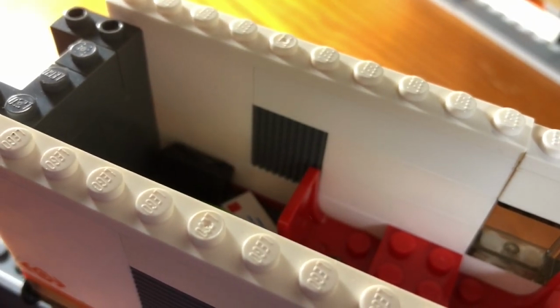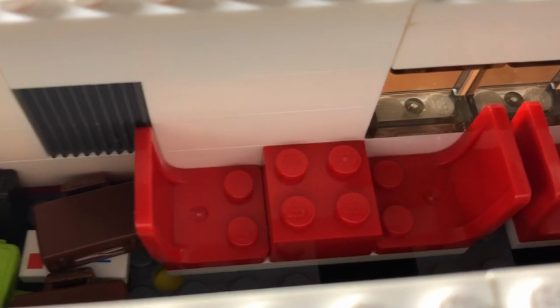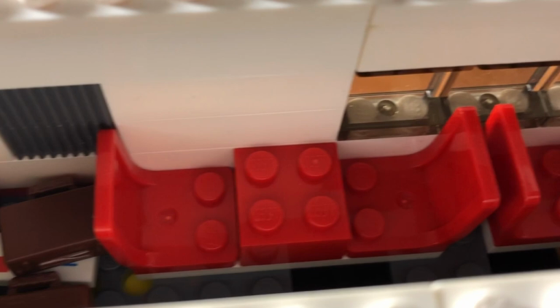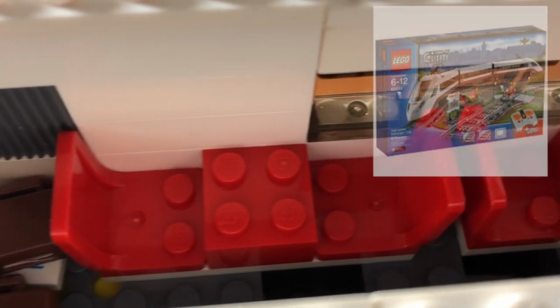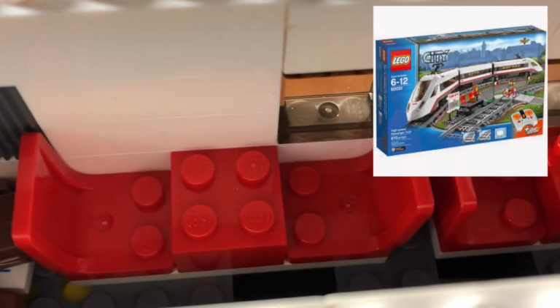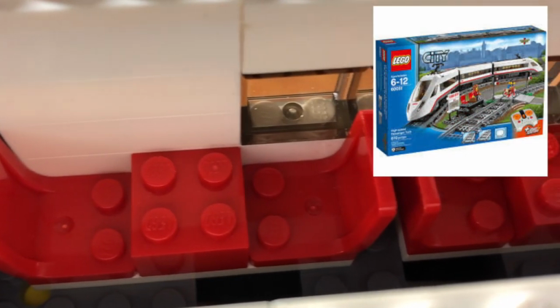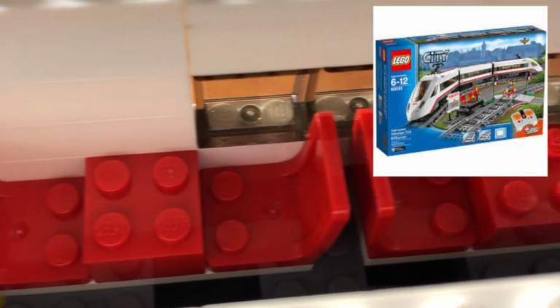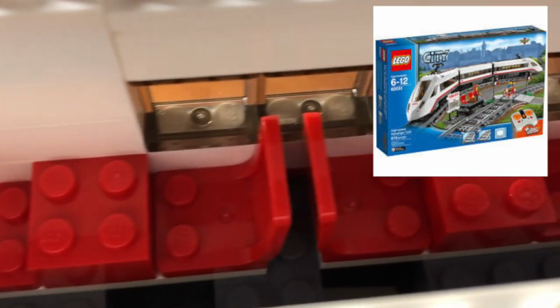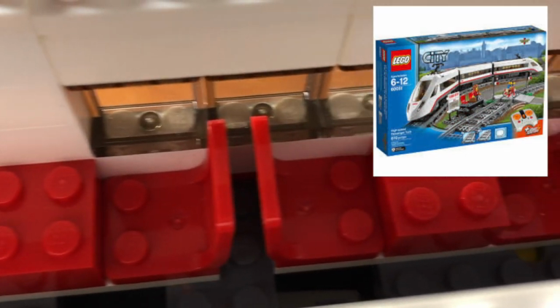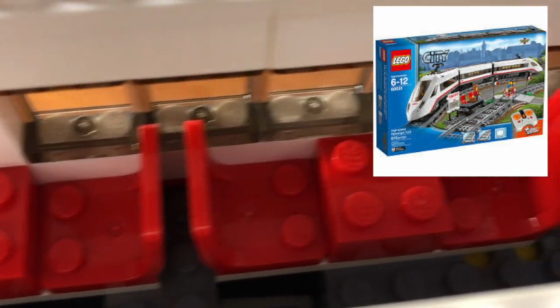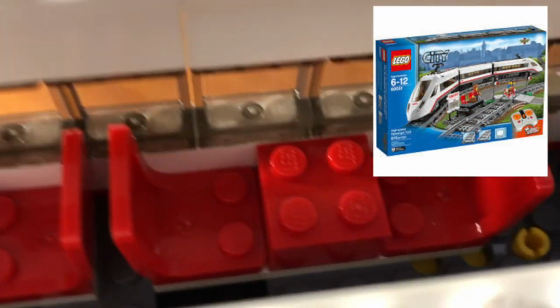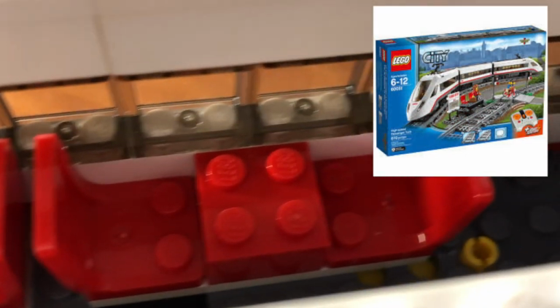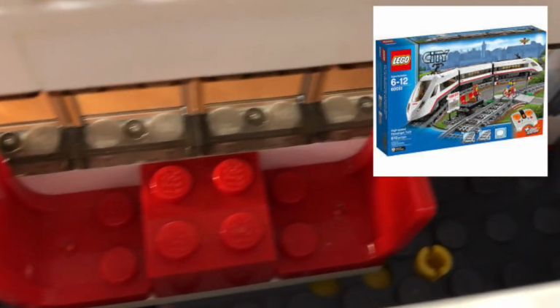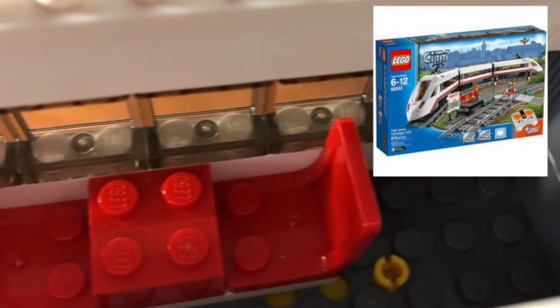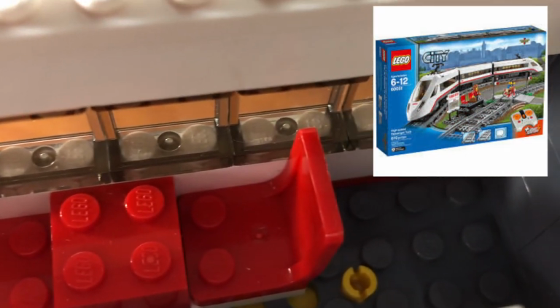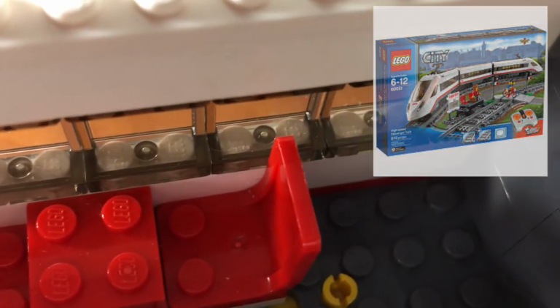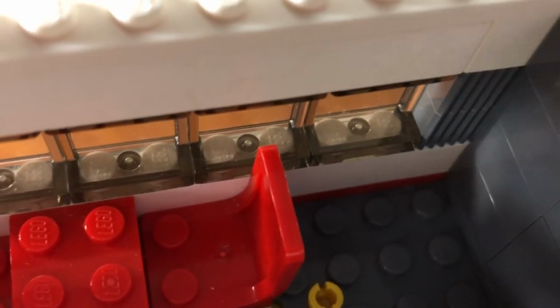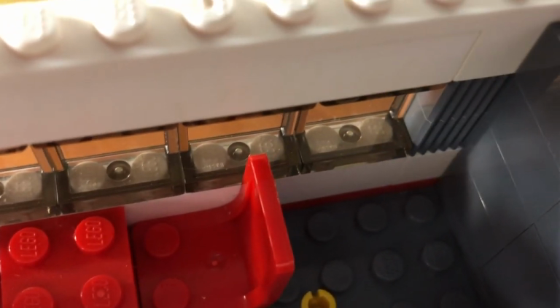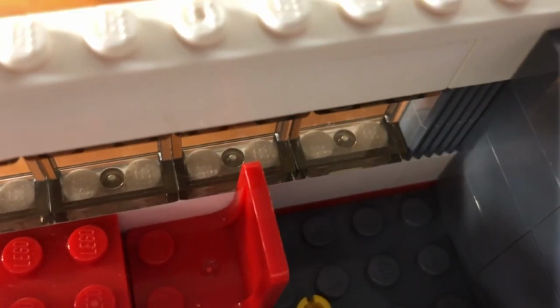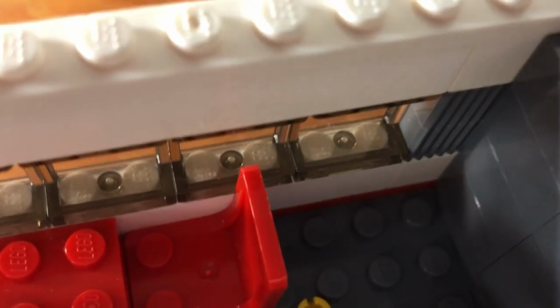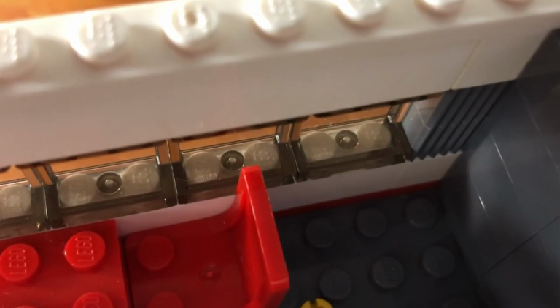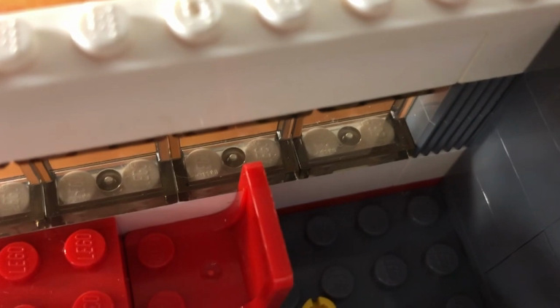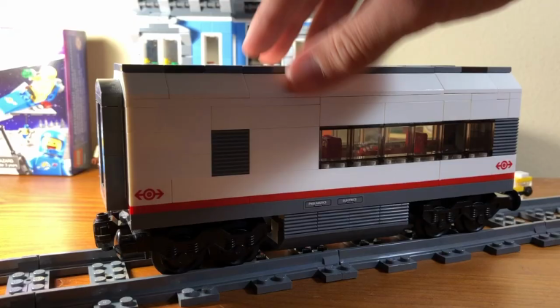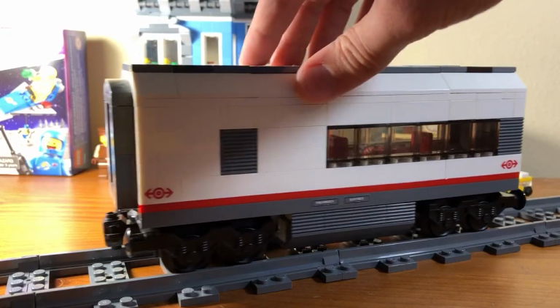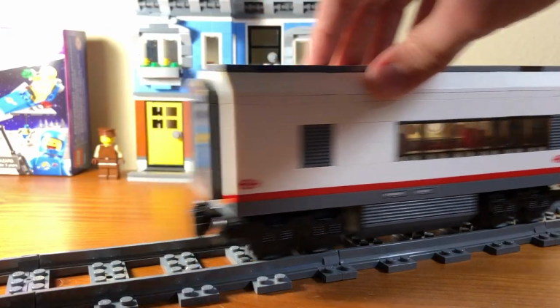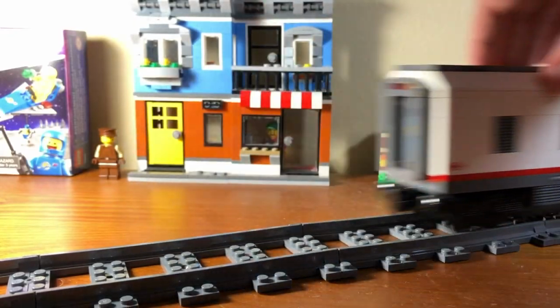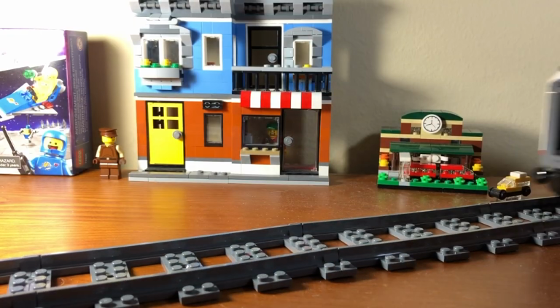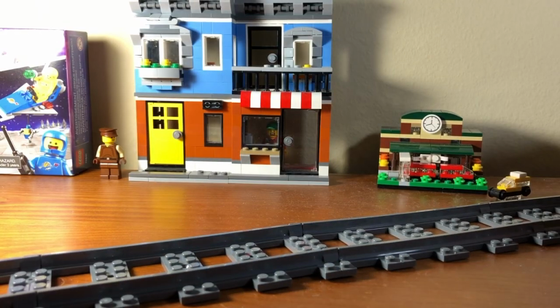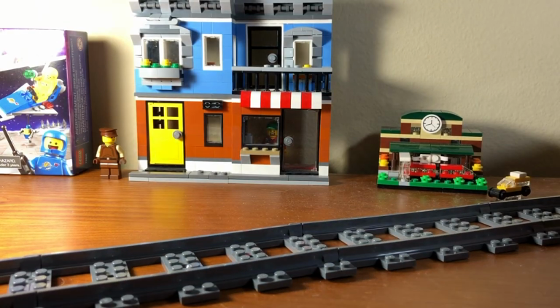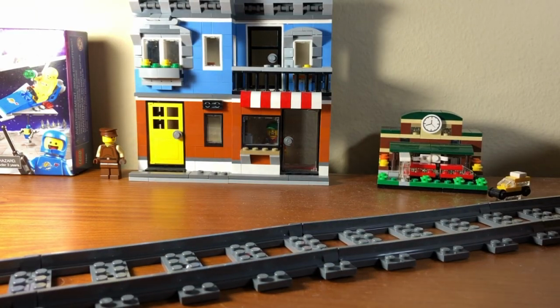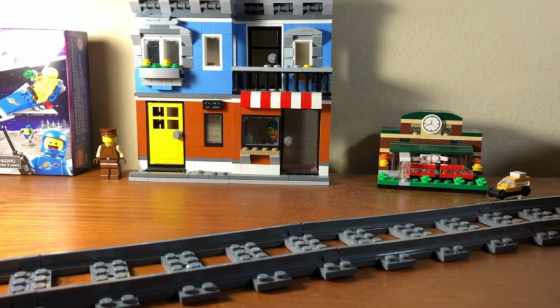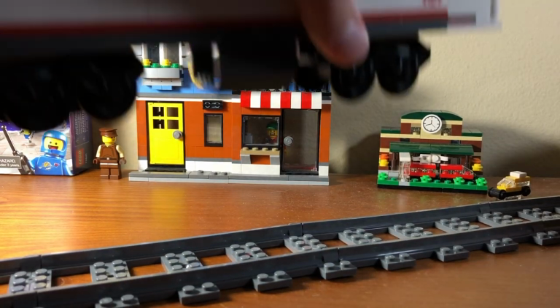I based the passenger car's look after the white high-speed train from LEGO. Although not used today, combination cars are still really important.